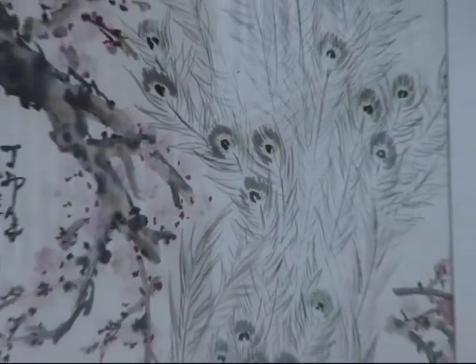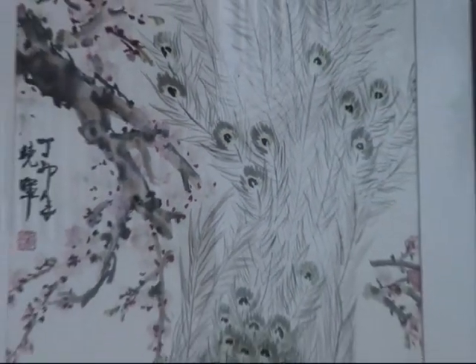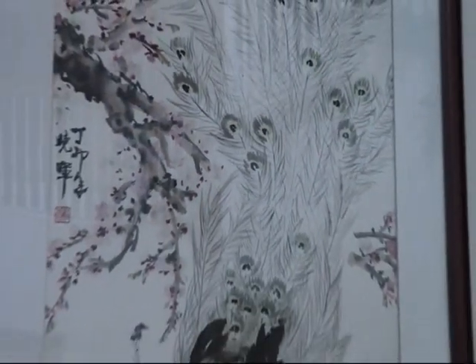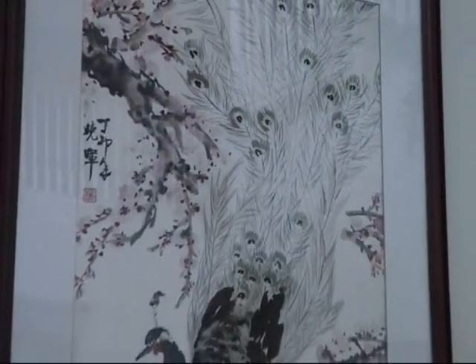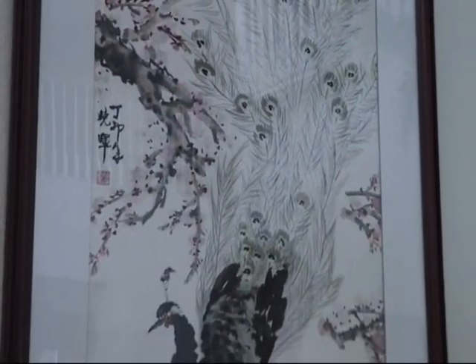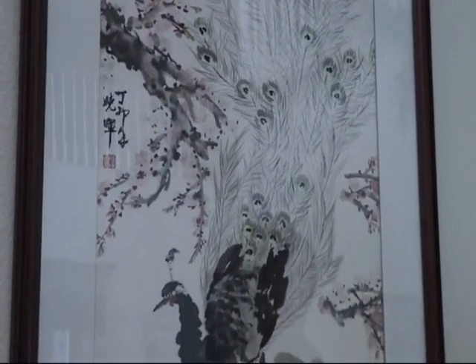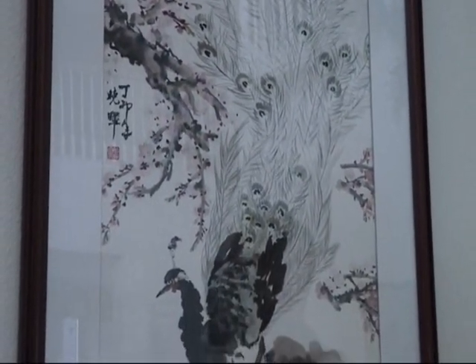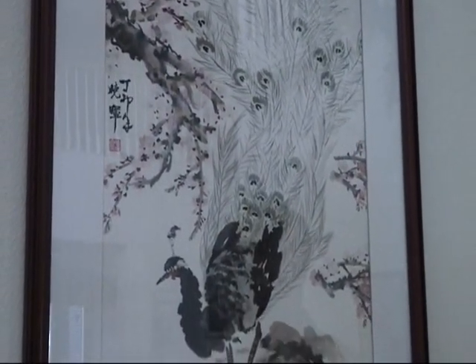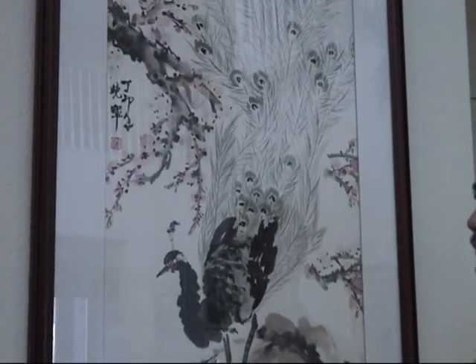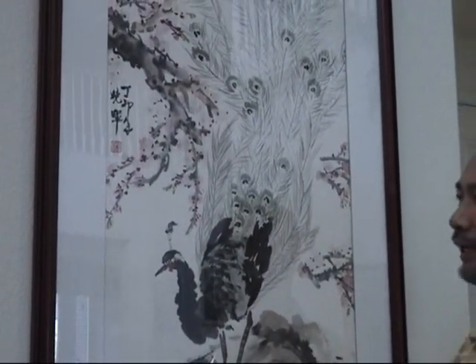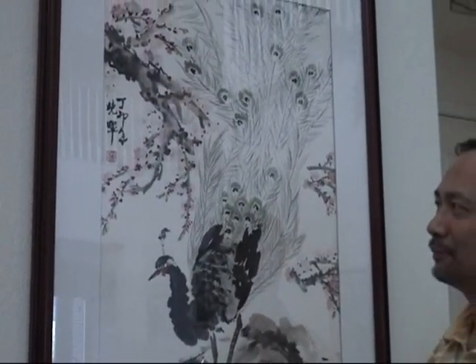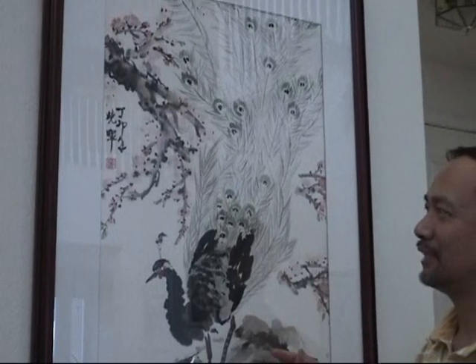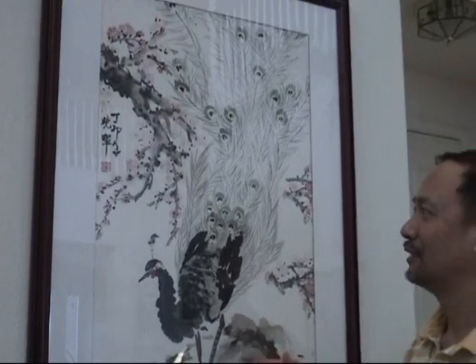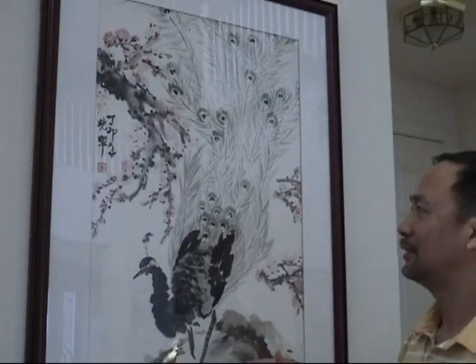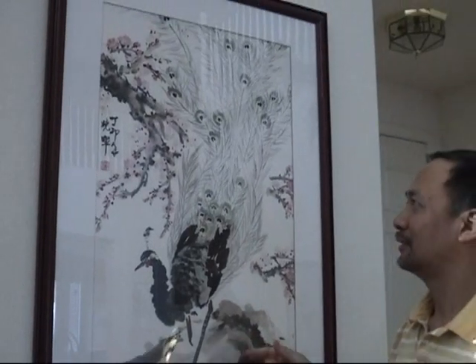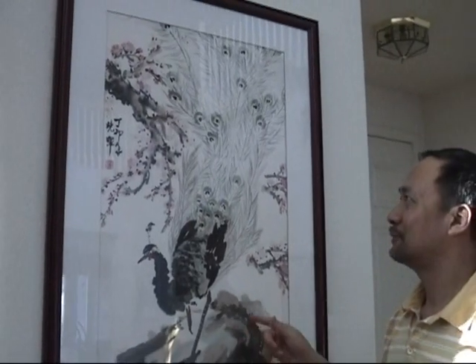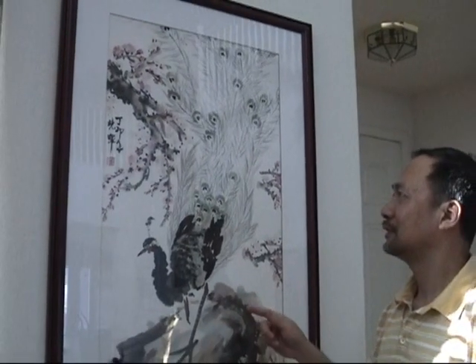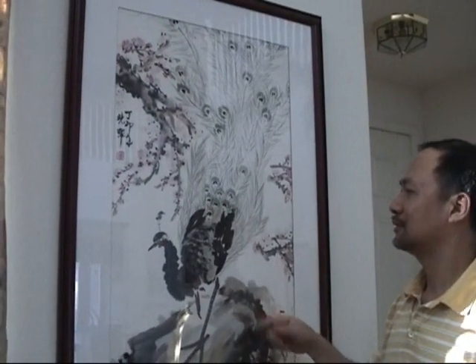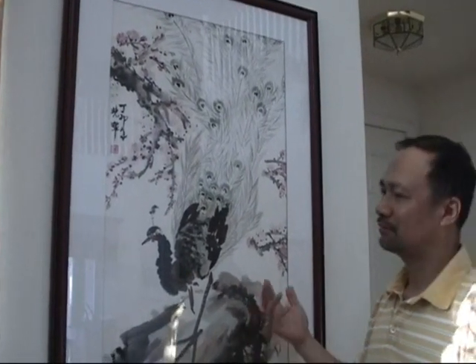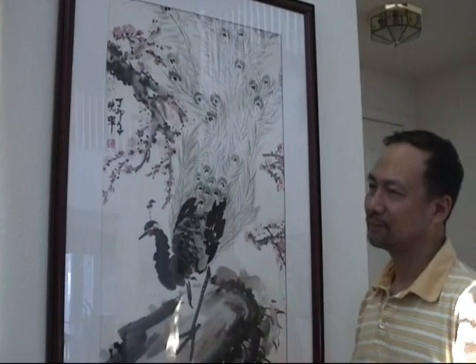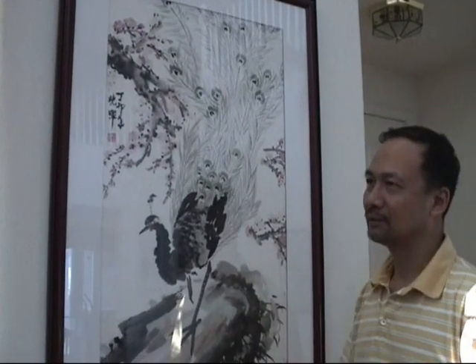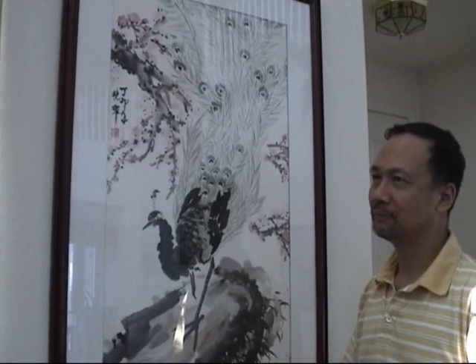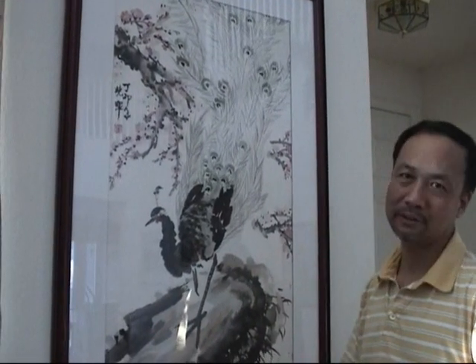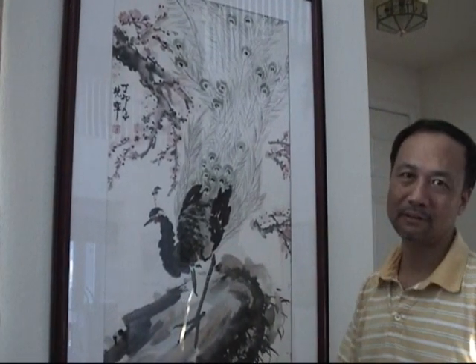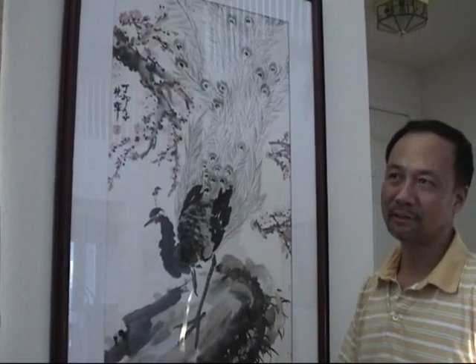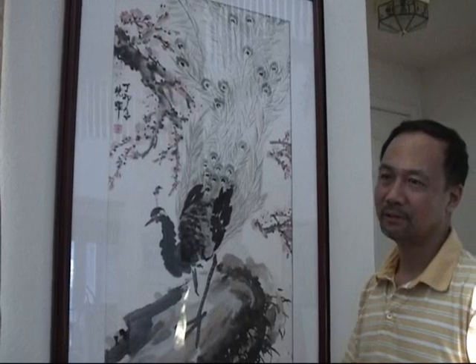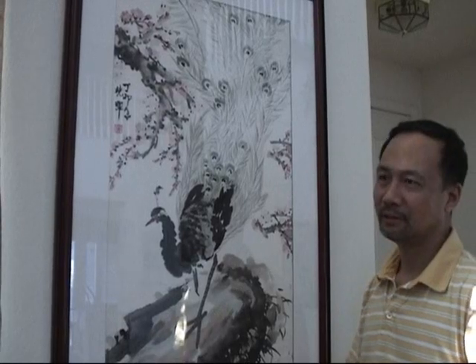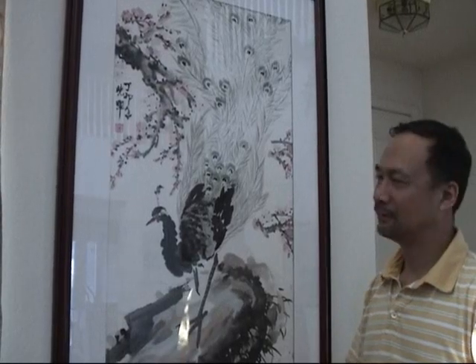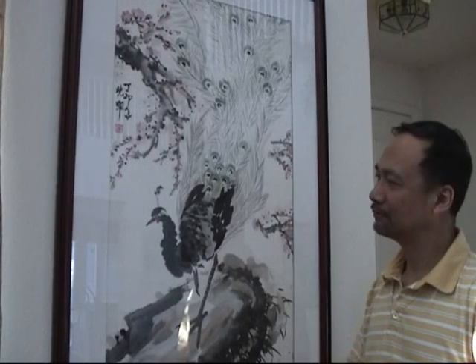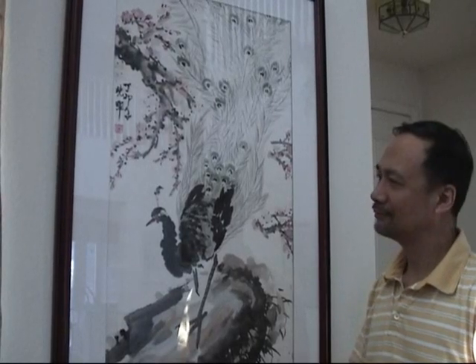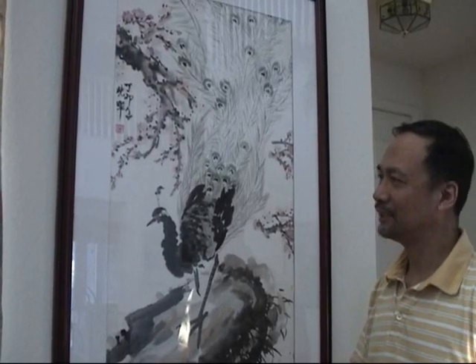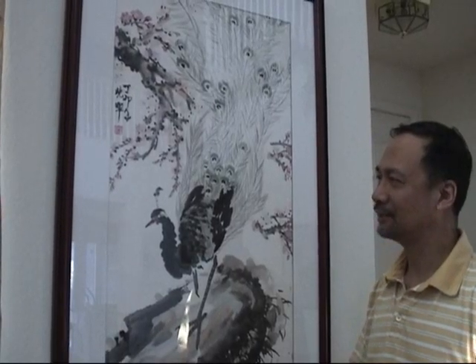This picture I did on my 28th birthday — I remember it — almost 22 years ago.